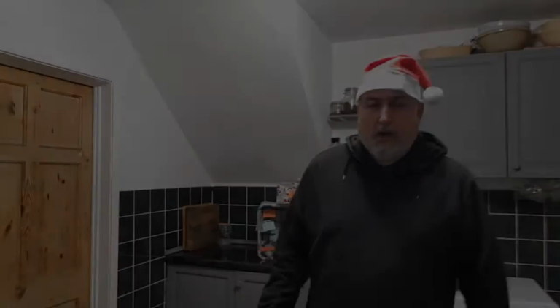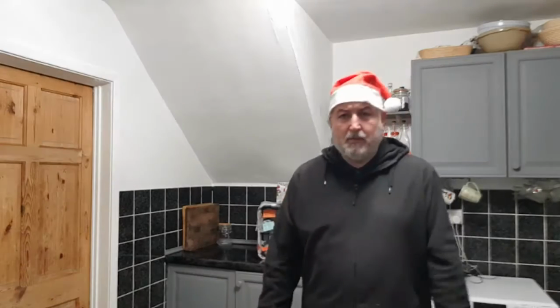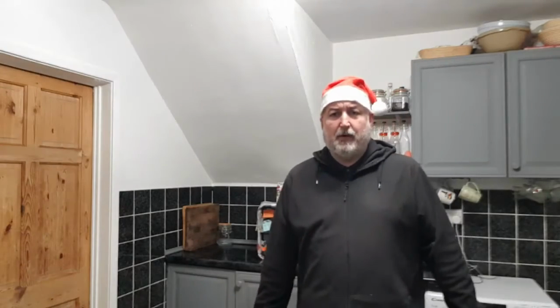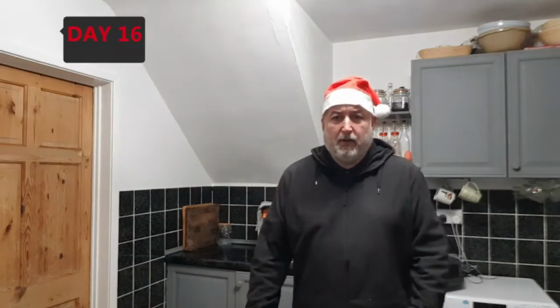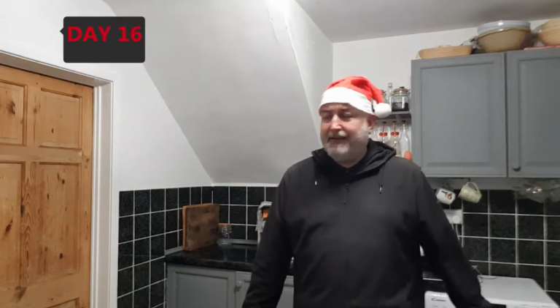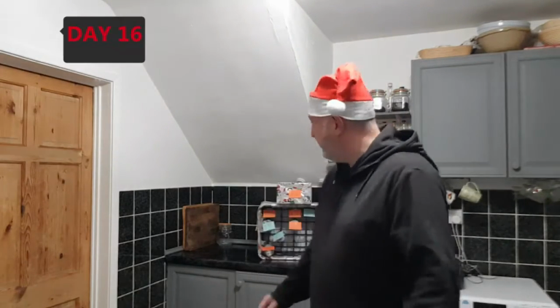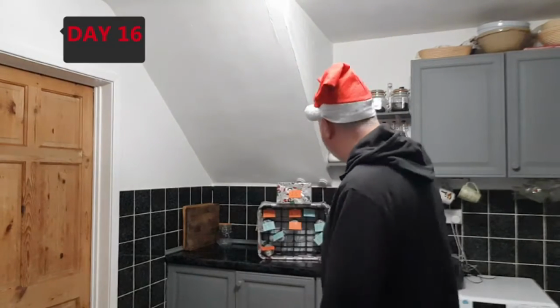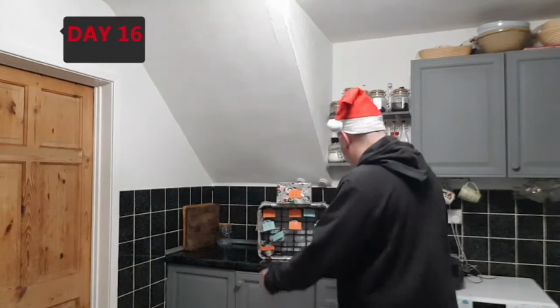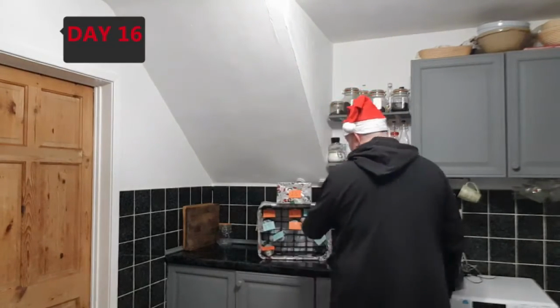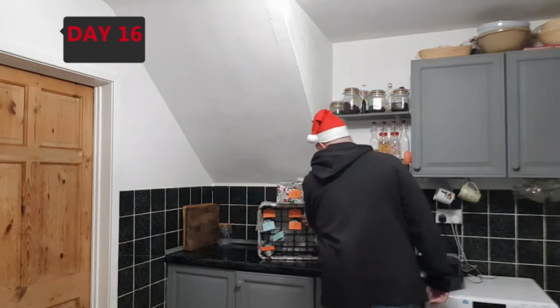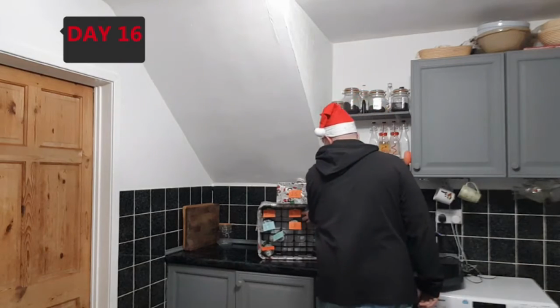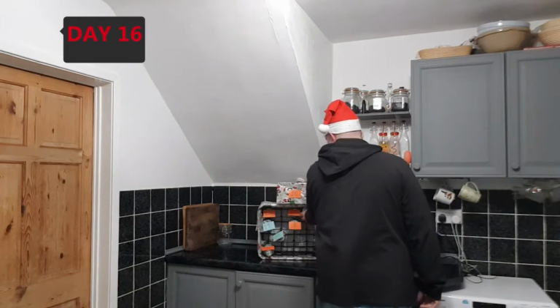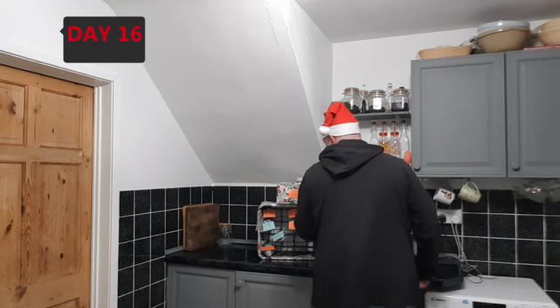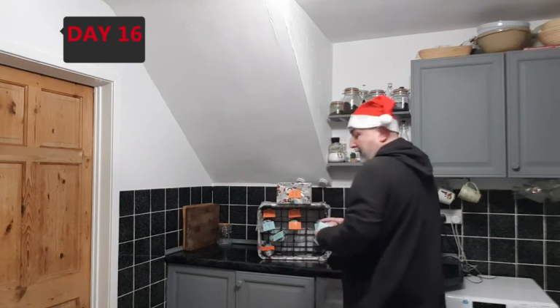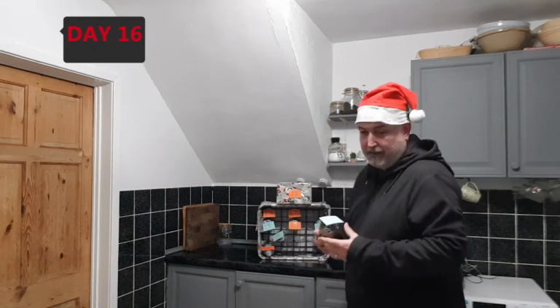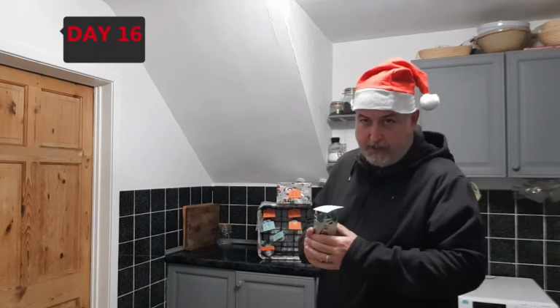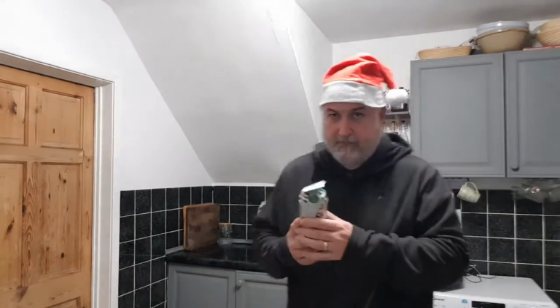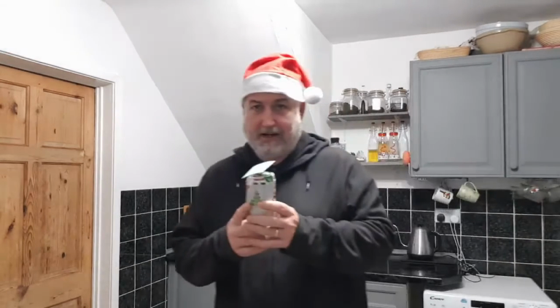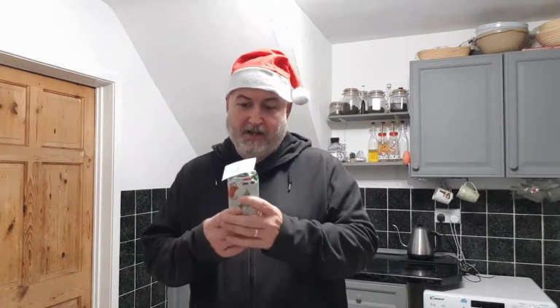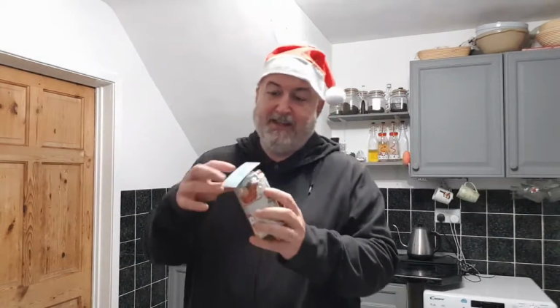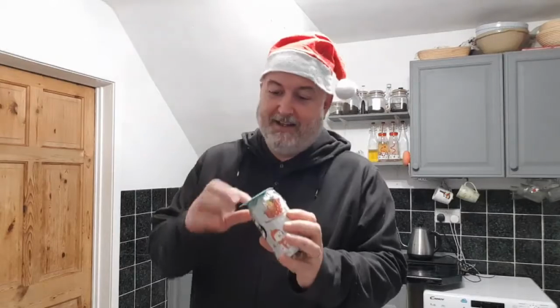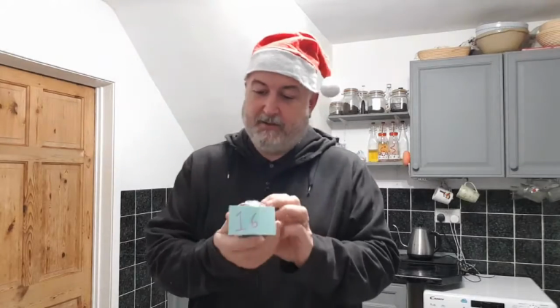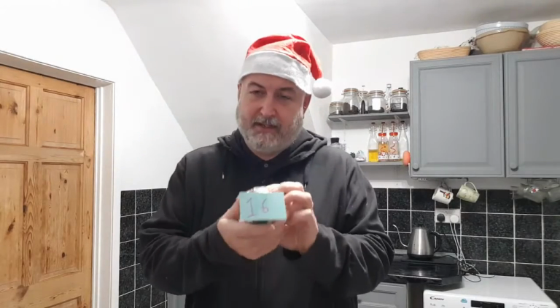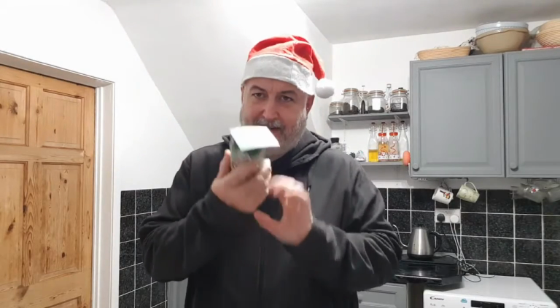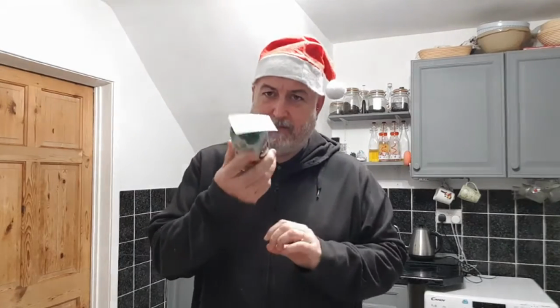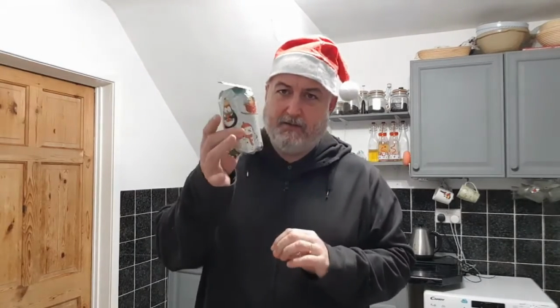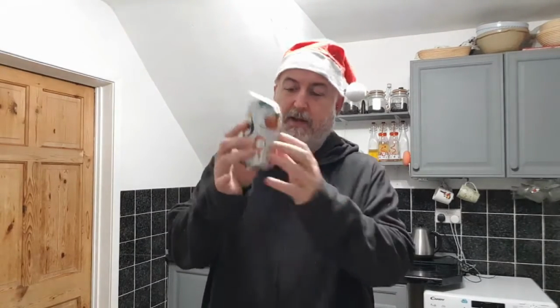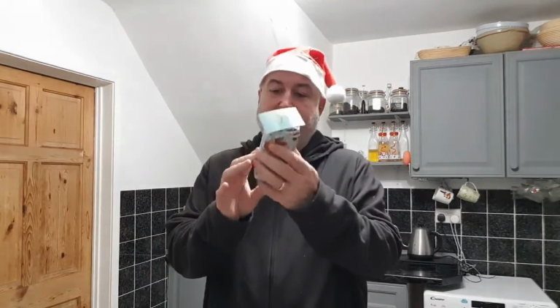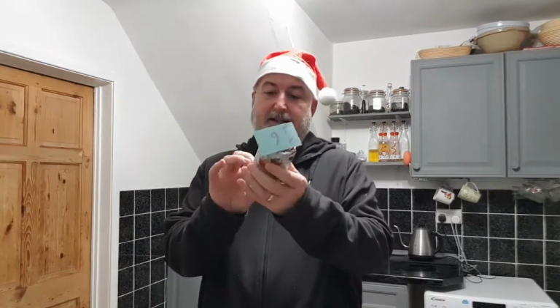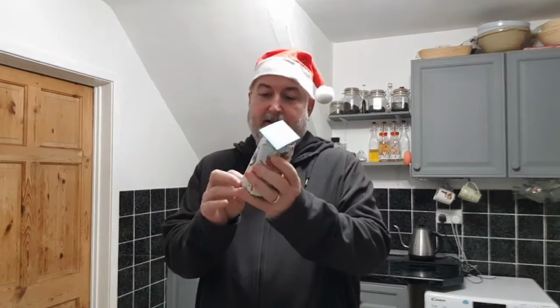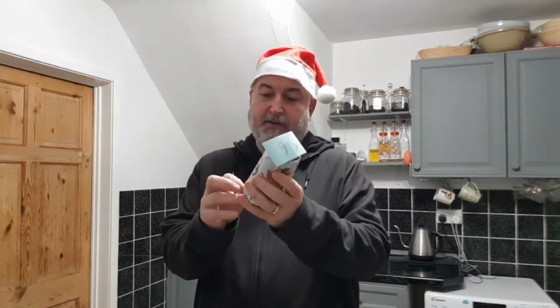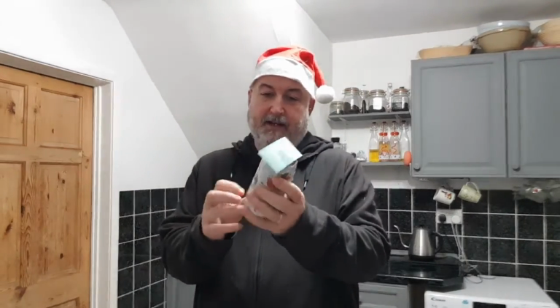Hello, welcome back to Bramall Battering Breweries. Day 16 of the beer advent calendar. So let's get this one unwrapped — it's not cracked open yet. It's day 16 and it's a 330ml can. Let's see what we've got in here then.